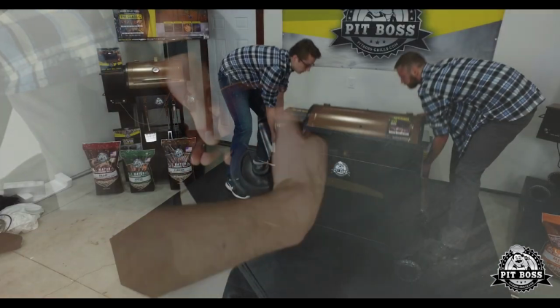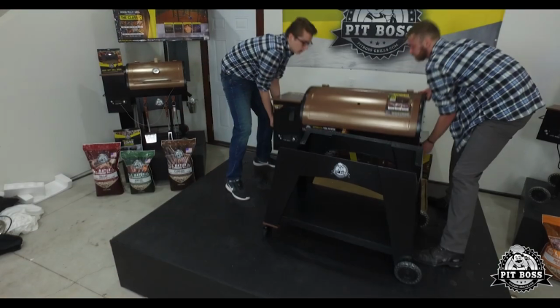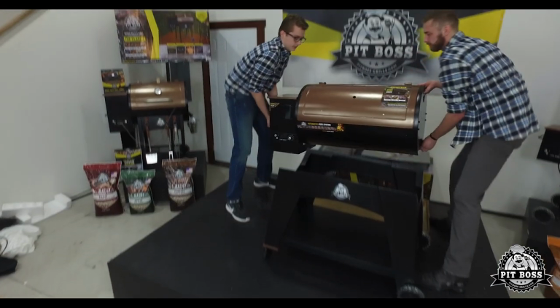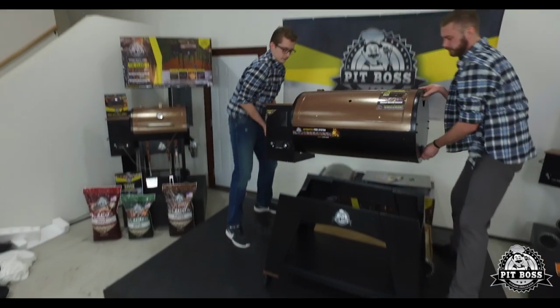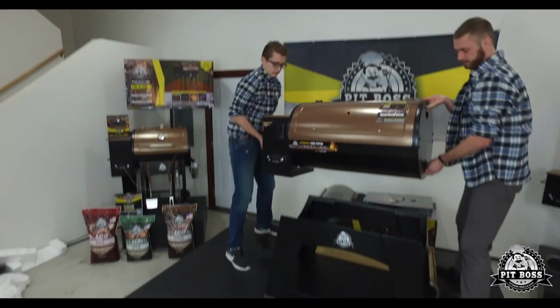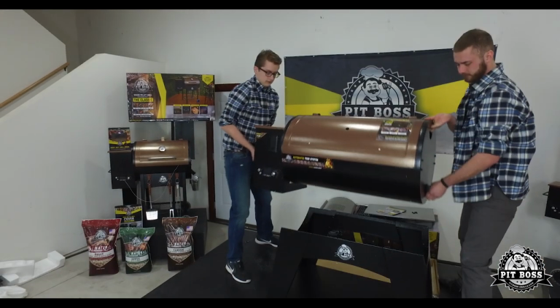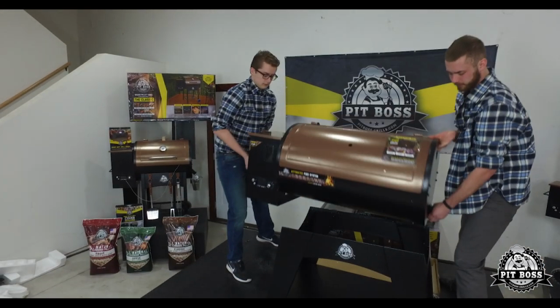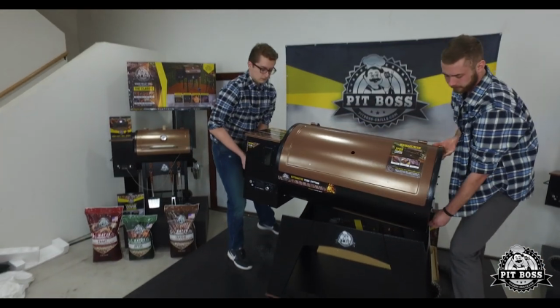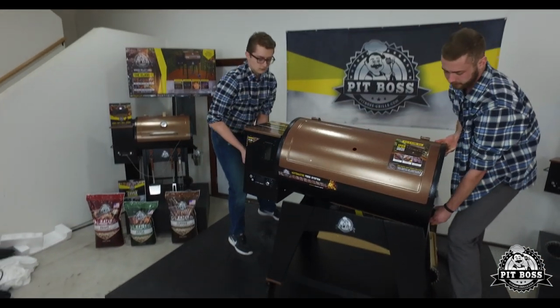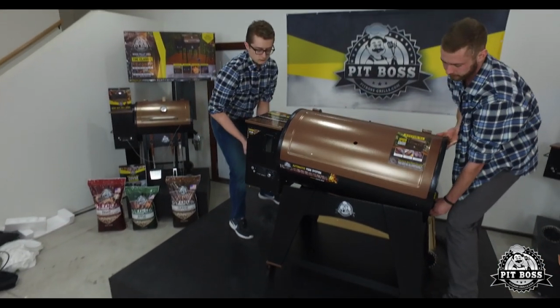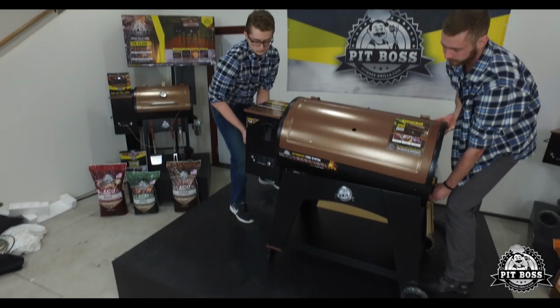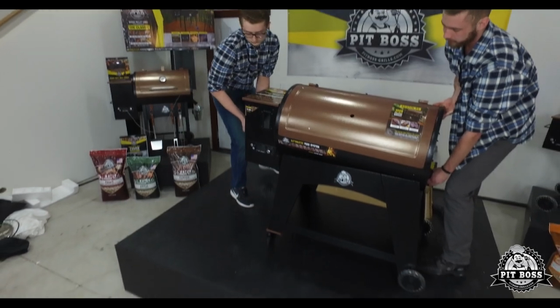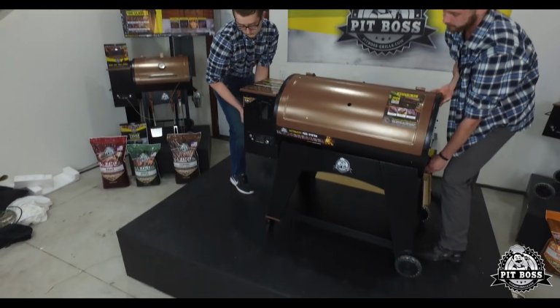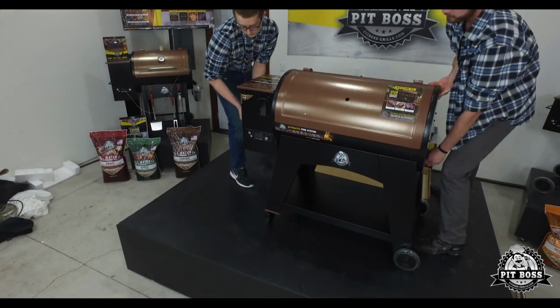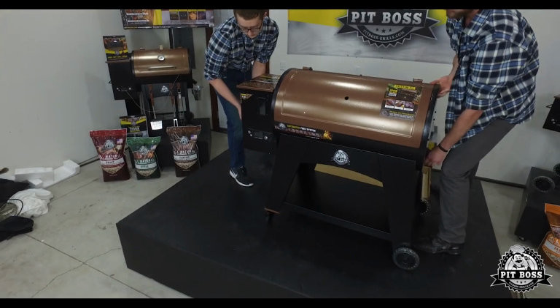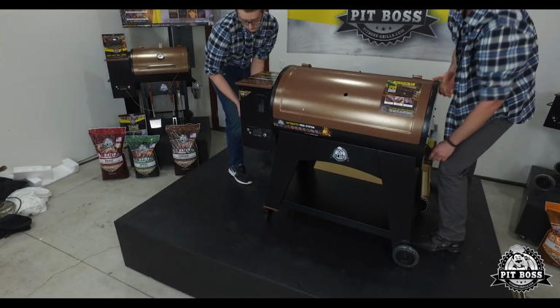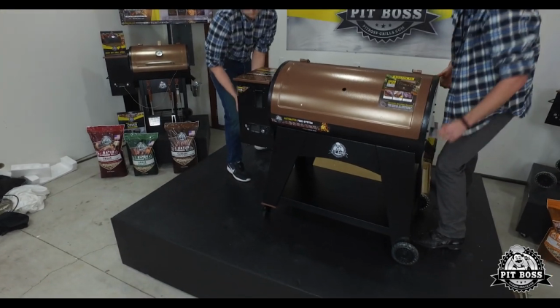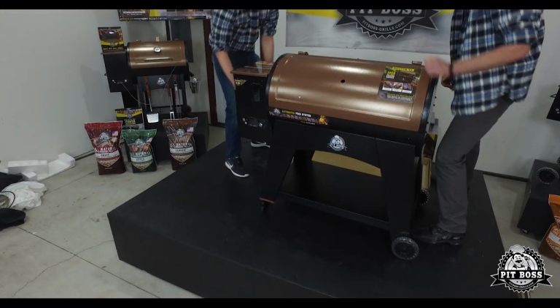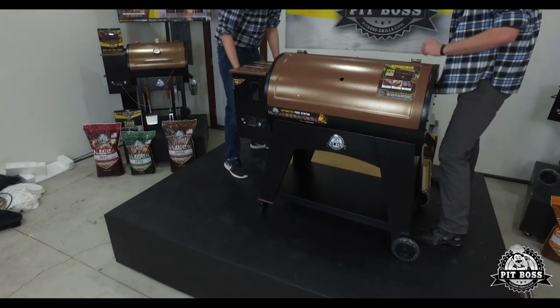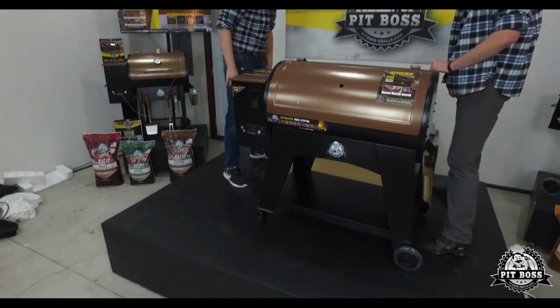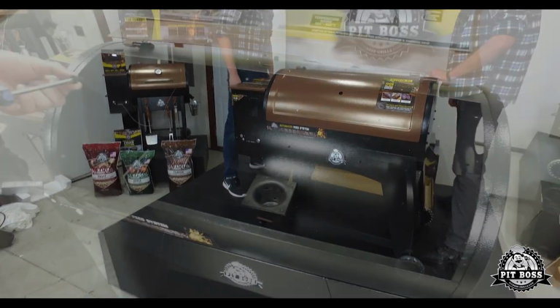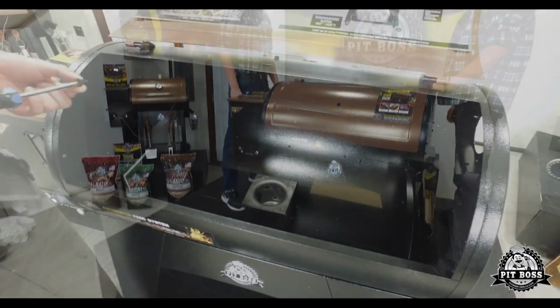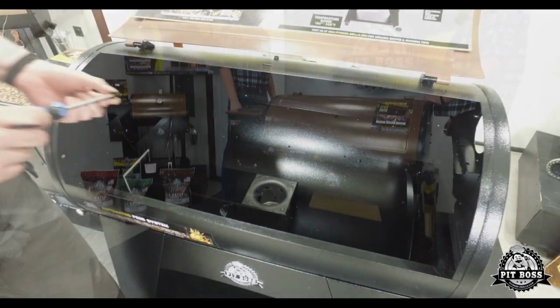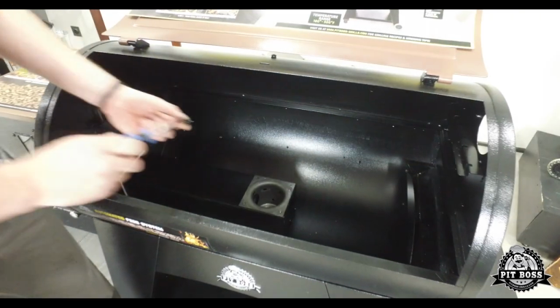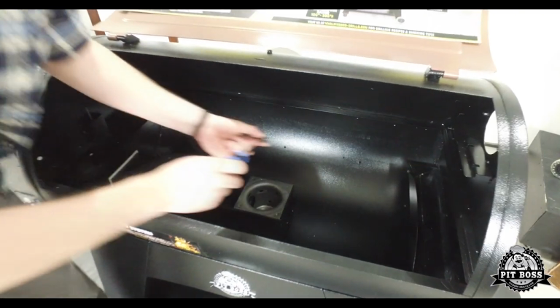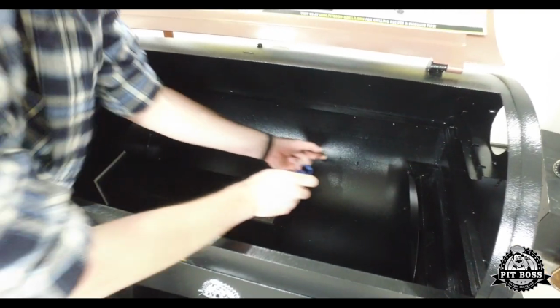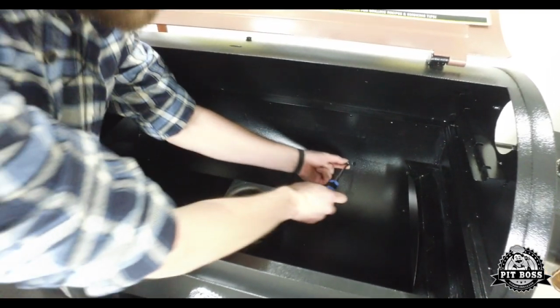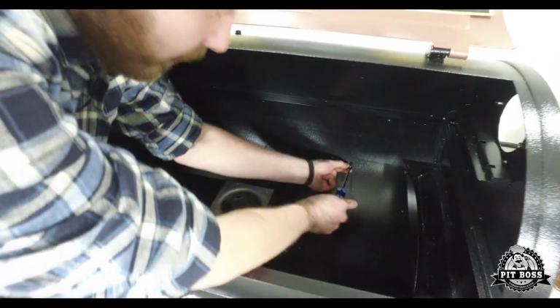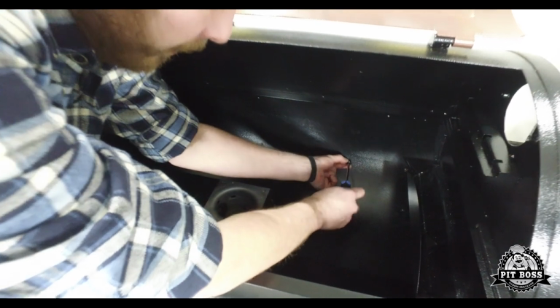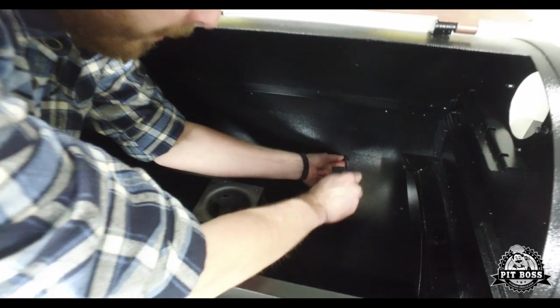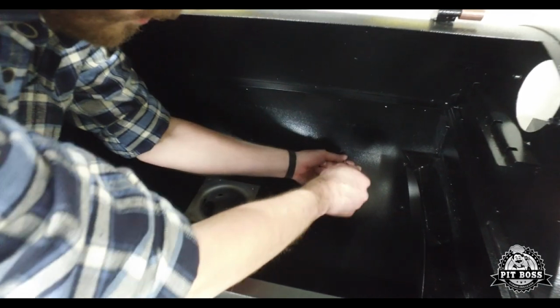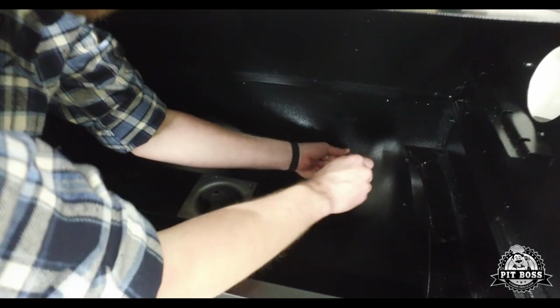When aligned properly, the main grill should be sitting level and secure on the cart. Fasten the barrel to the legs and skirt.